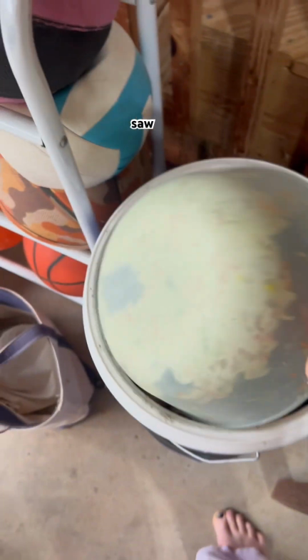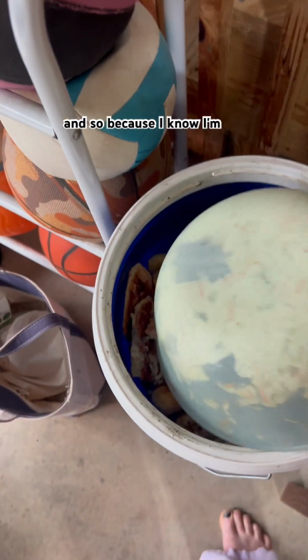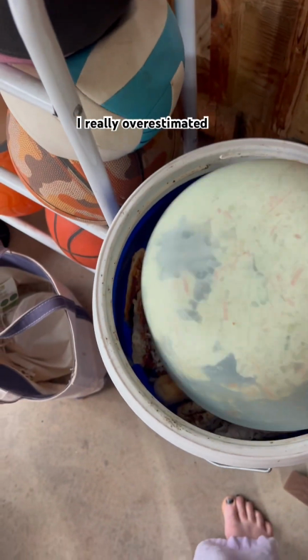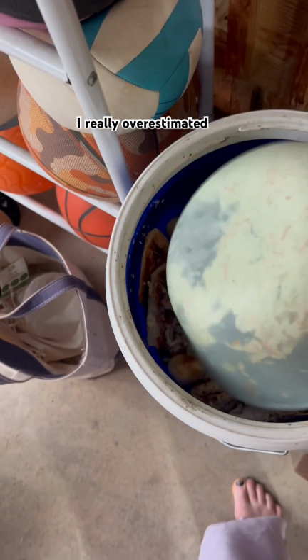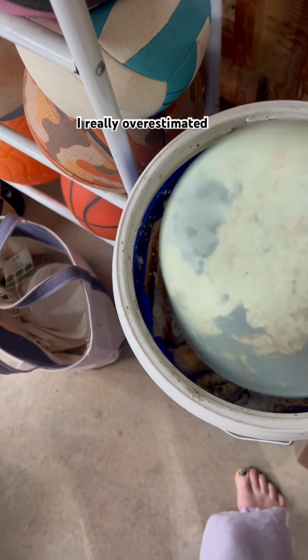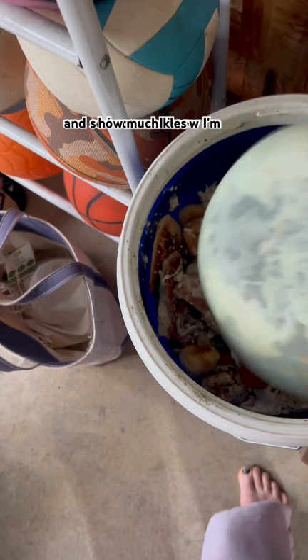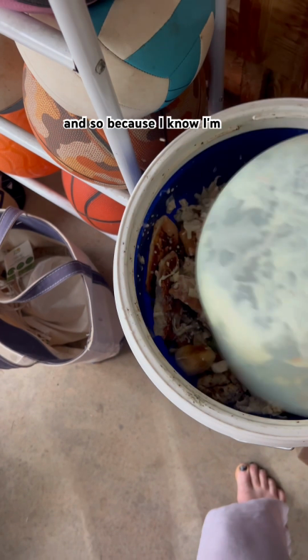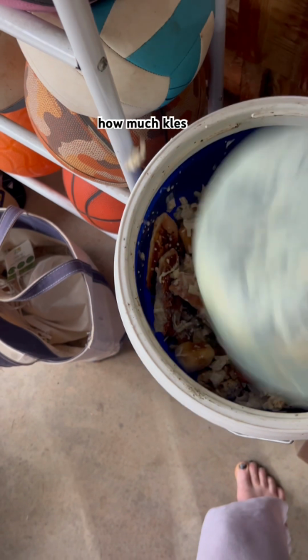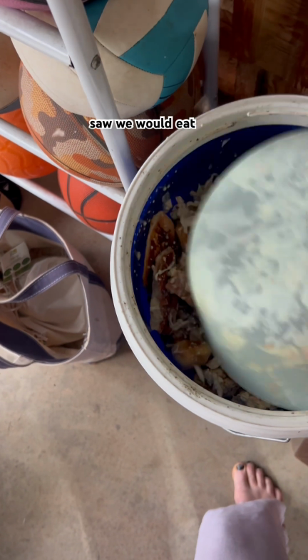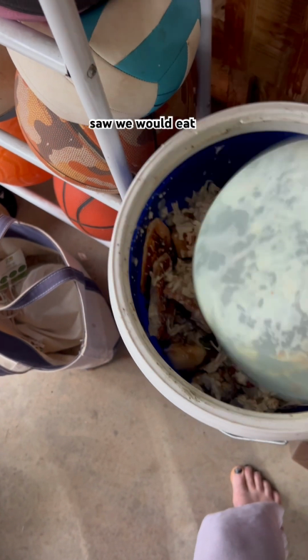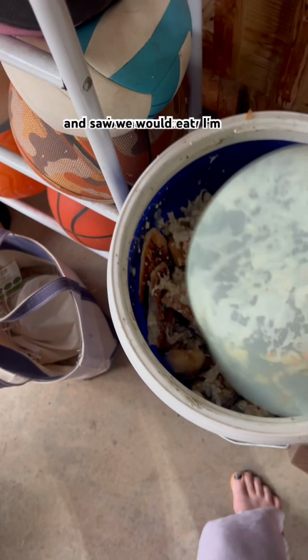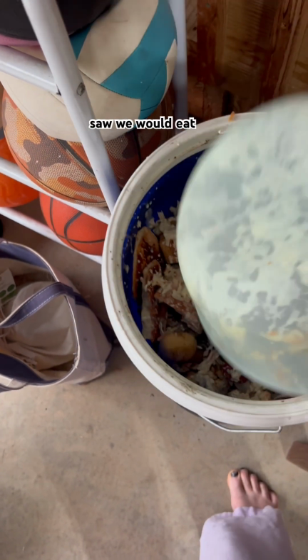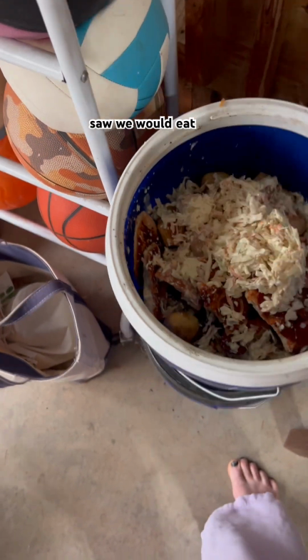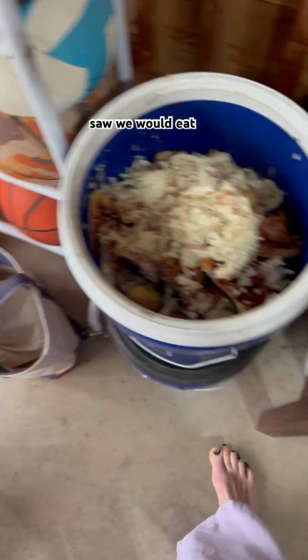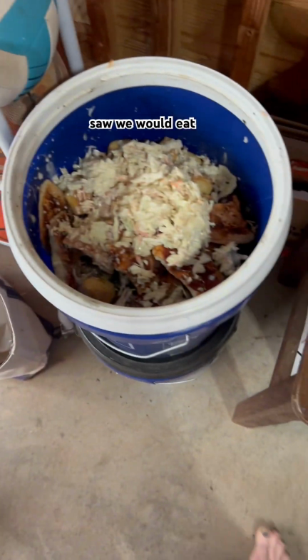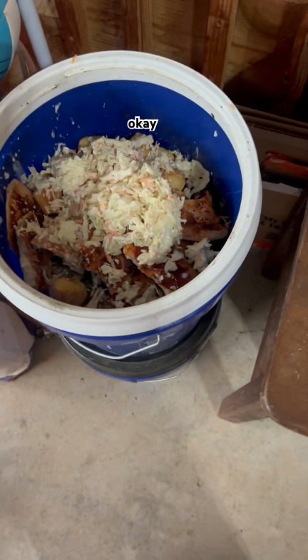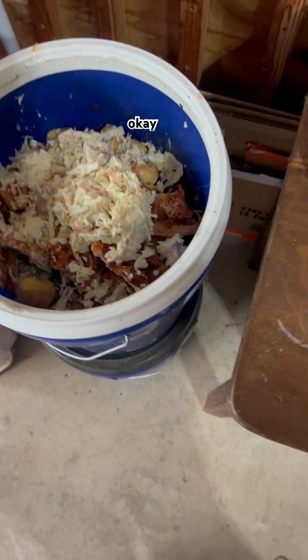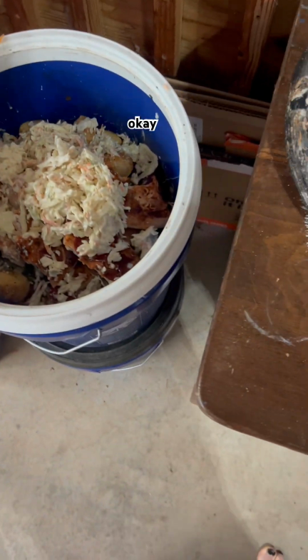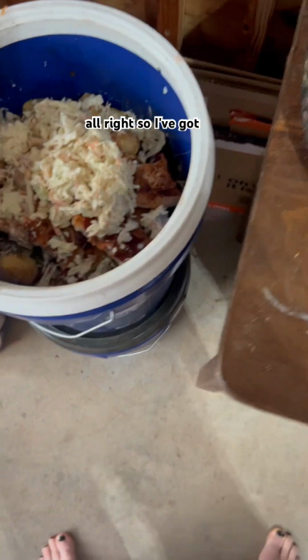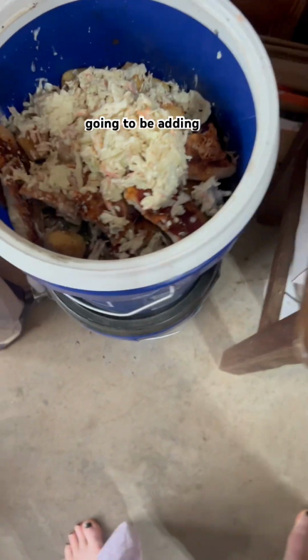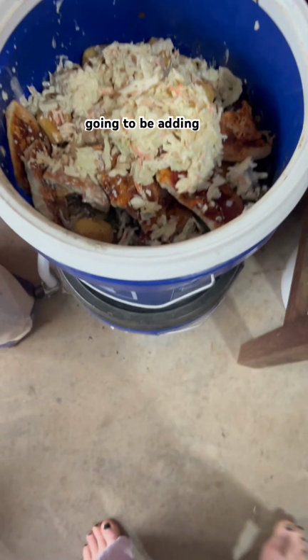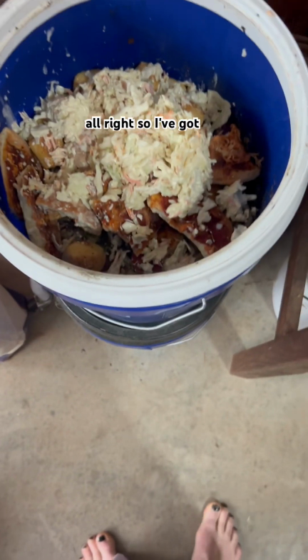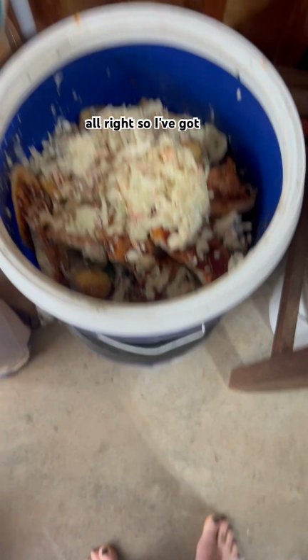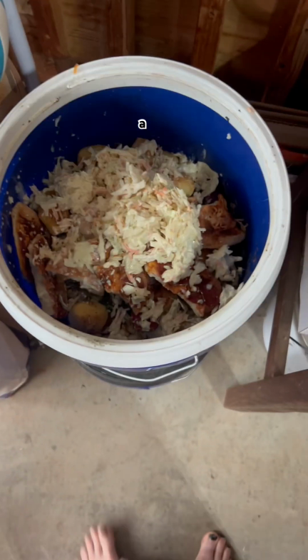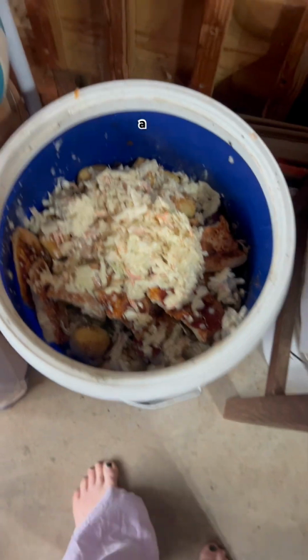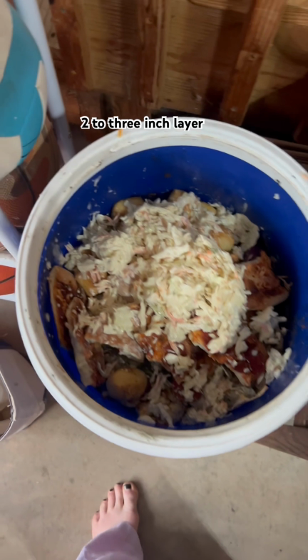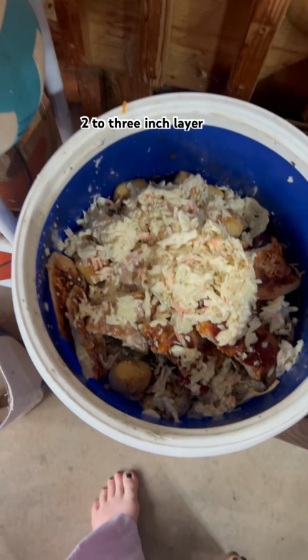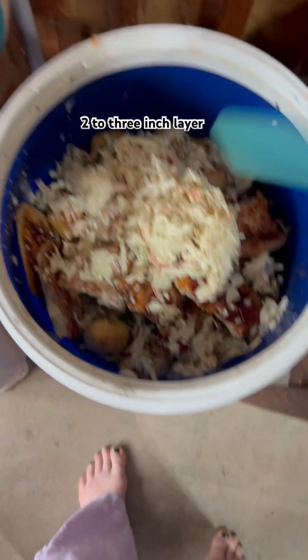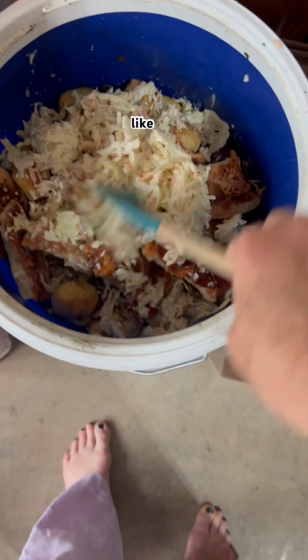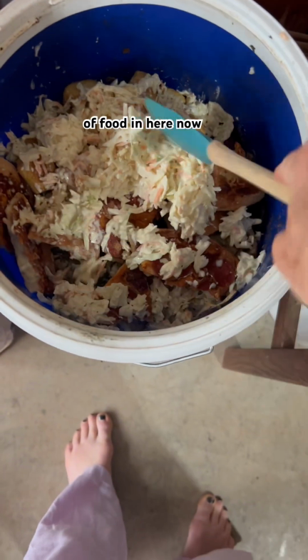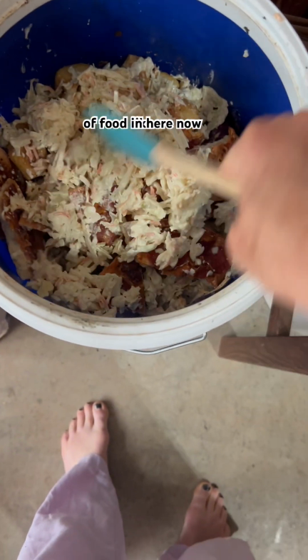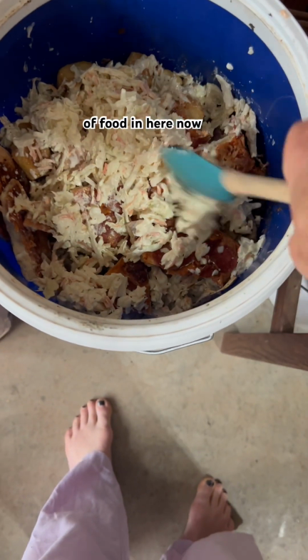I really overestimated how much coleslaw we would eat. I've got a two to three inch layer of food in here now.